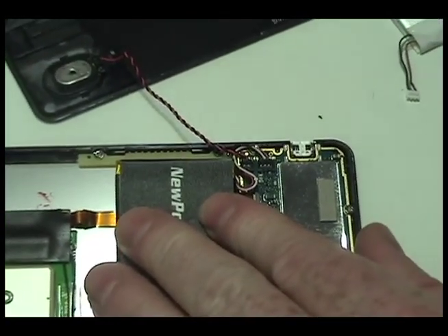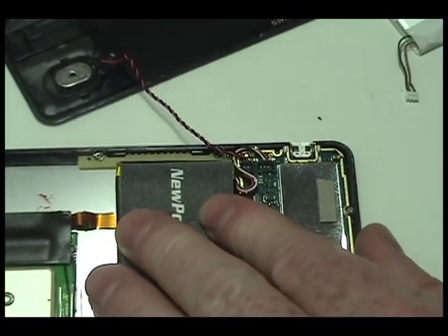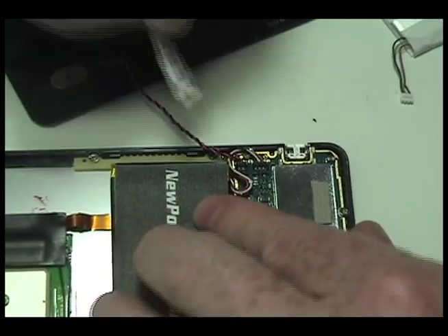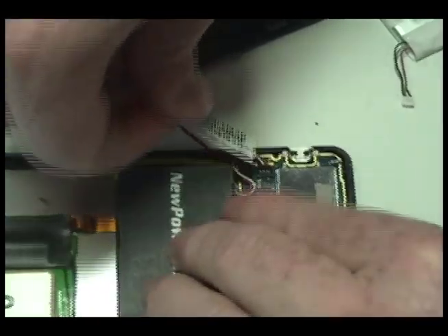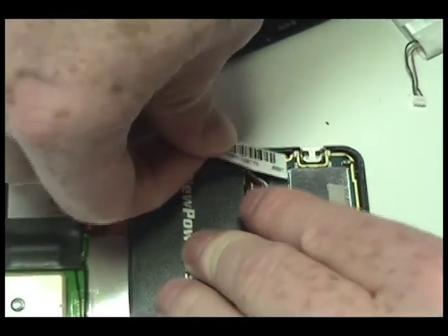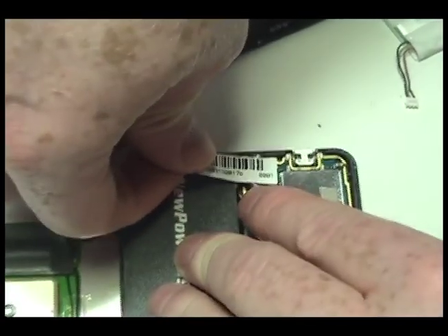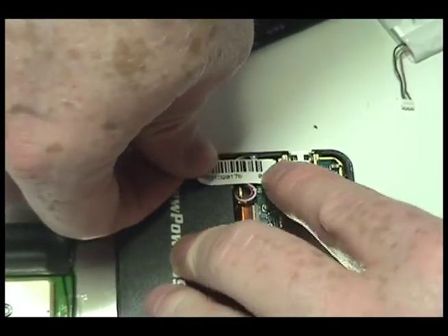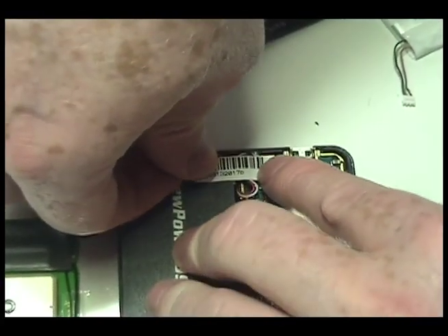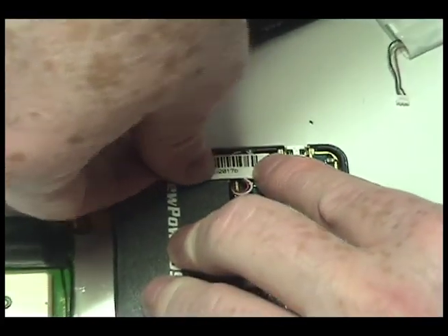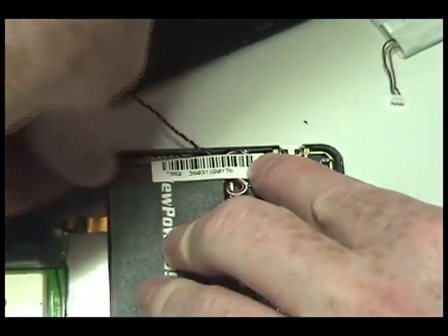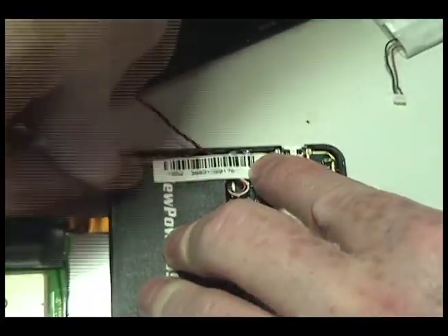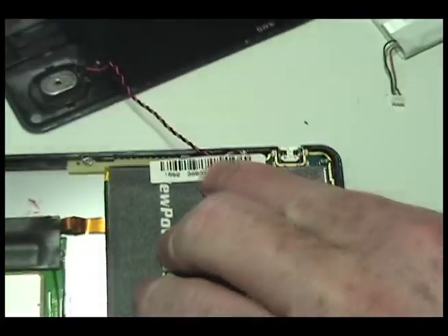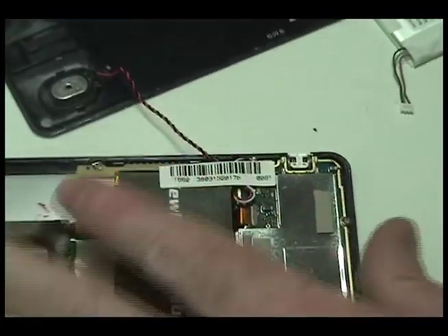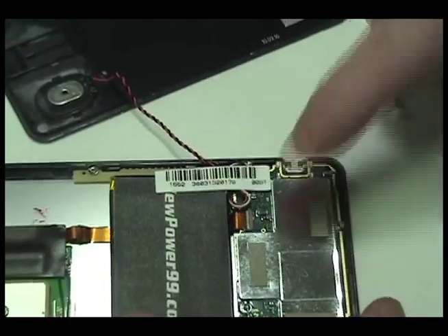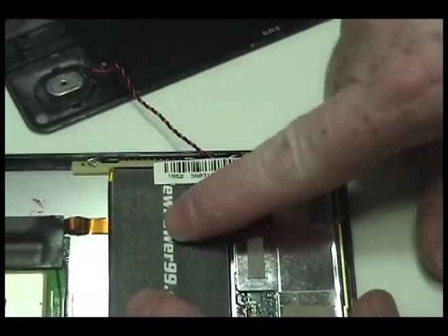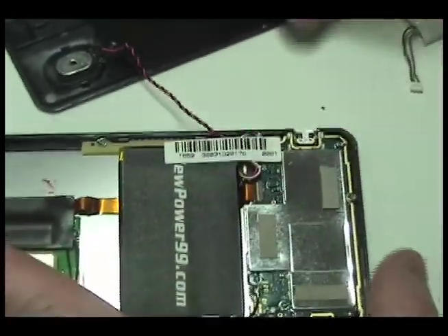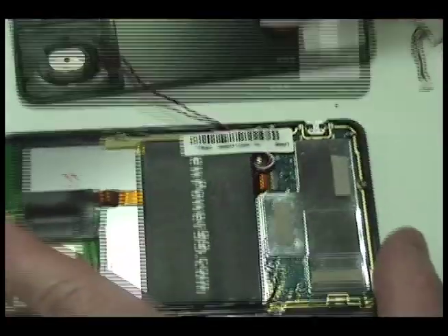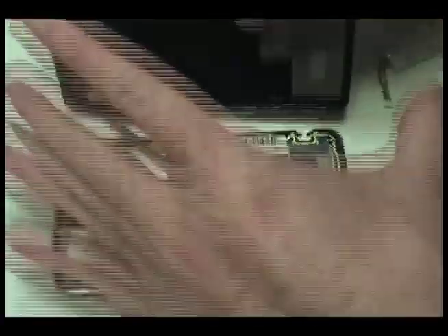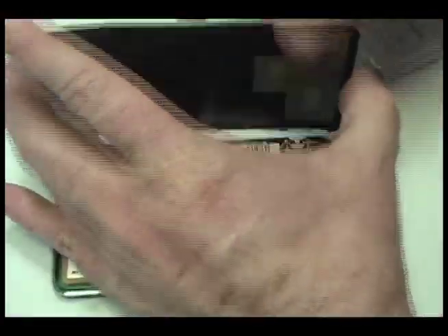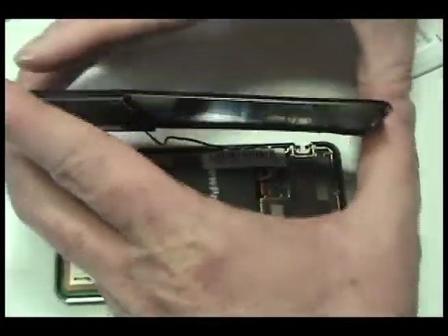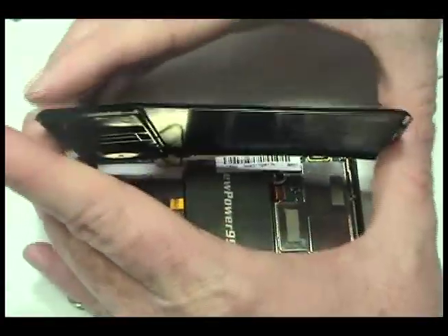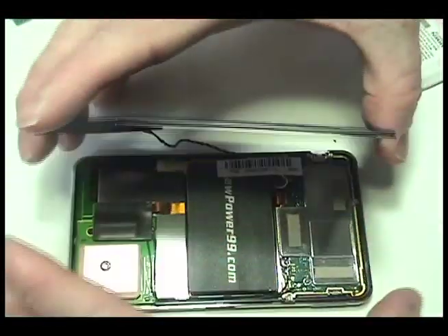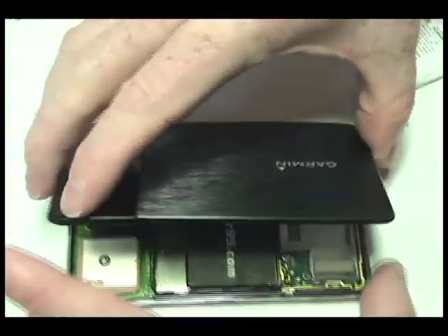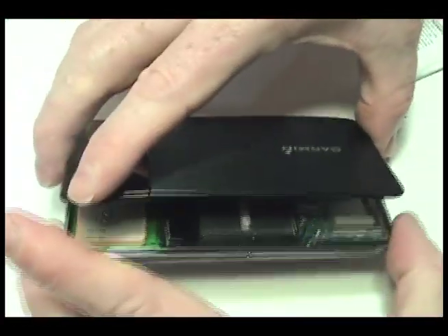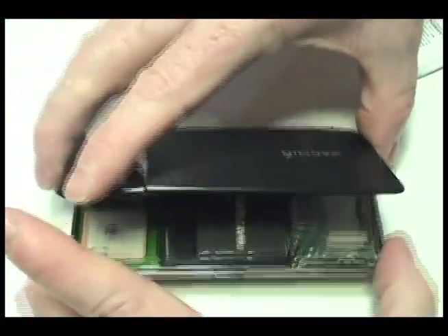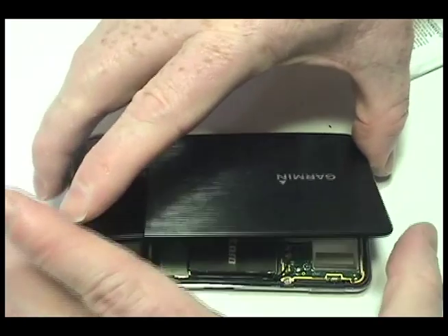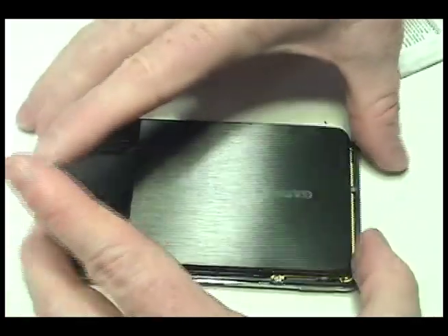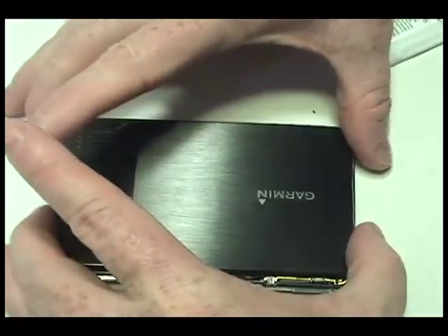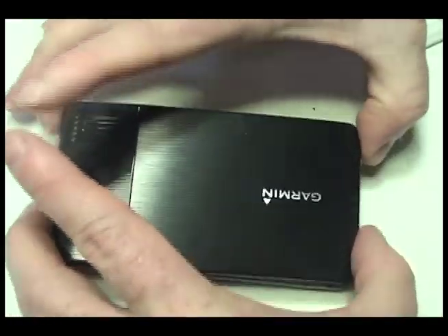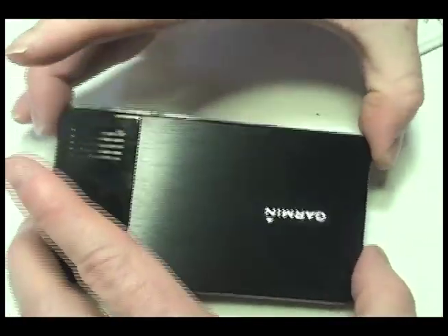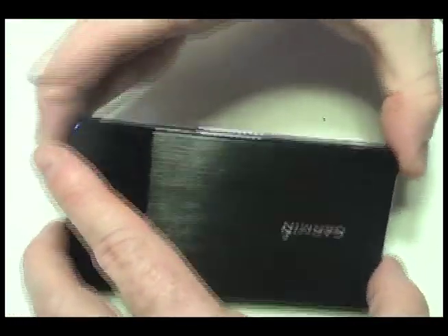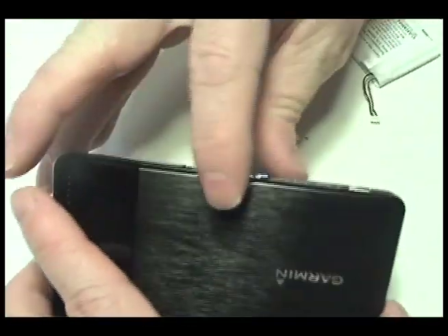Return the adhesive strip to its original position. Gently snap your Garmin shut.